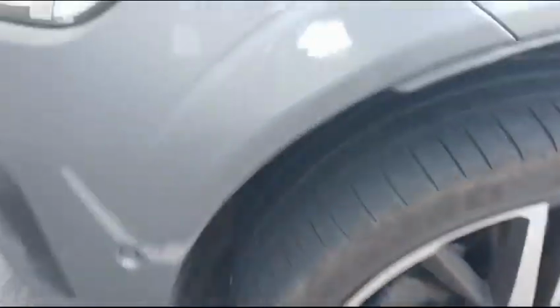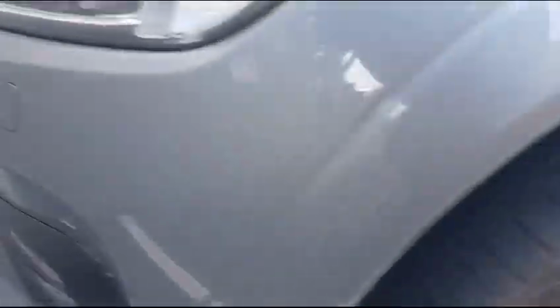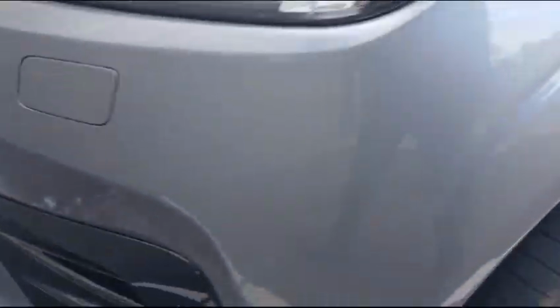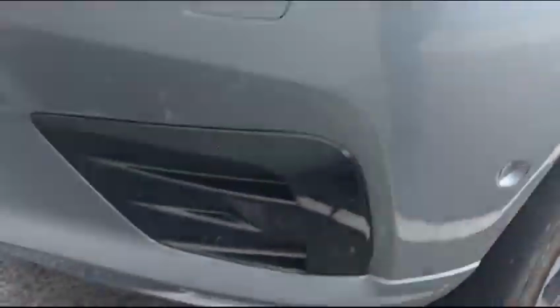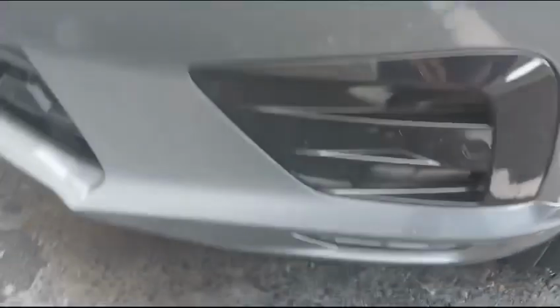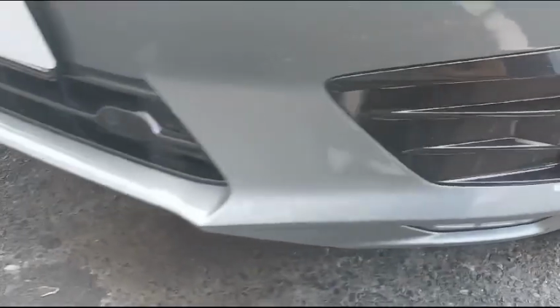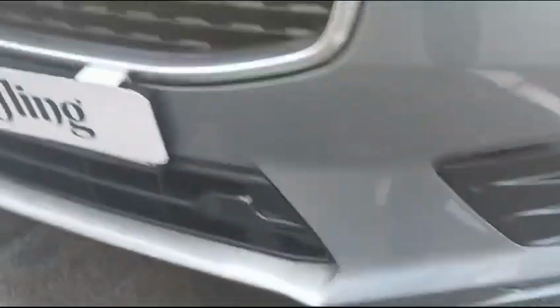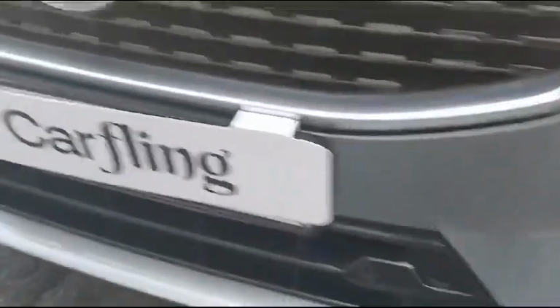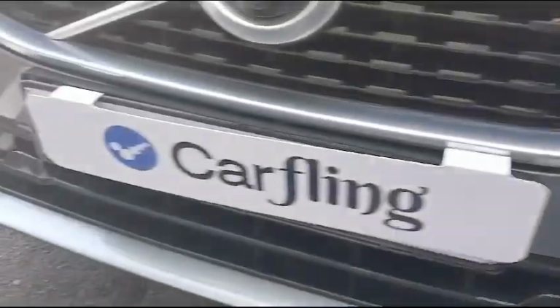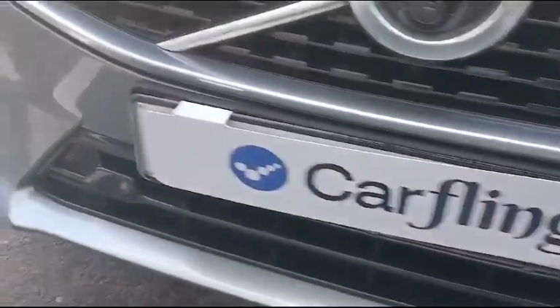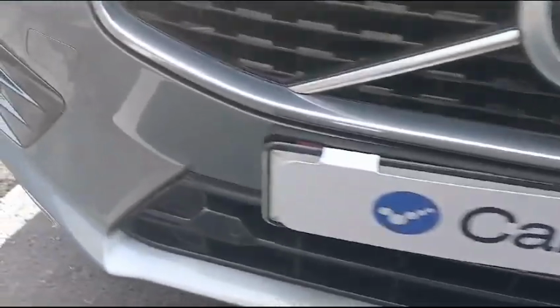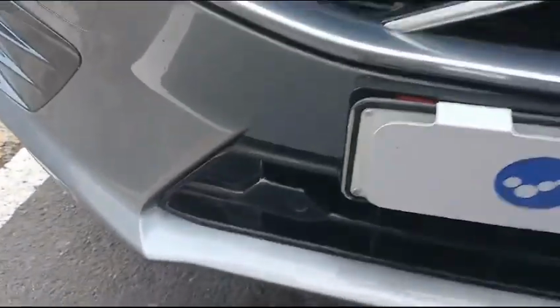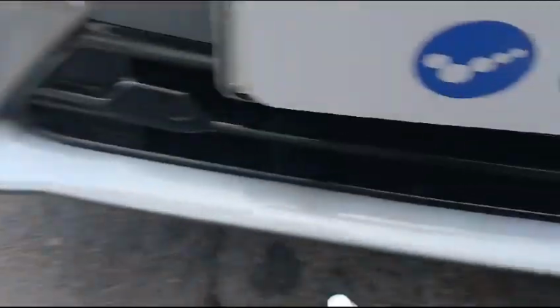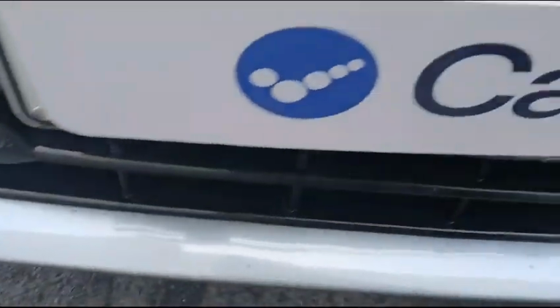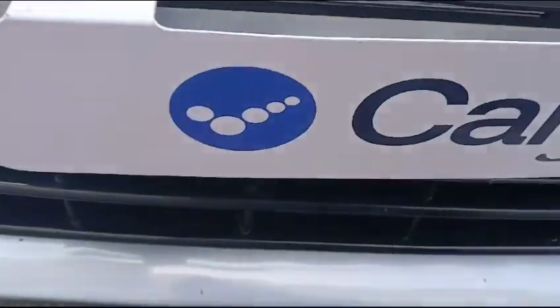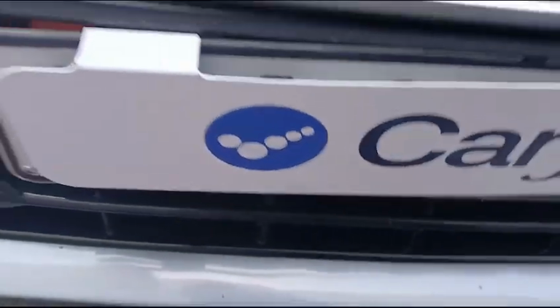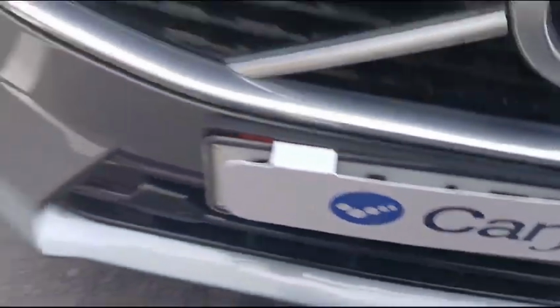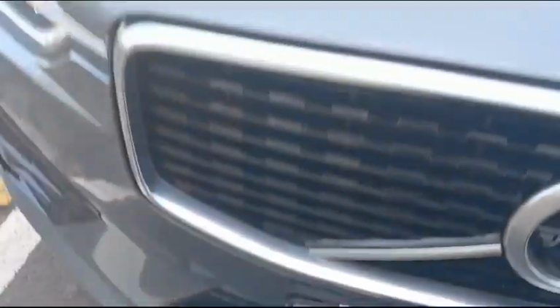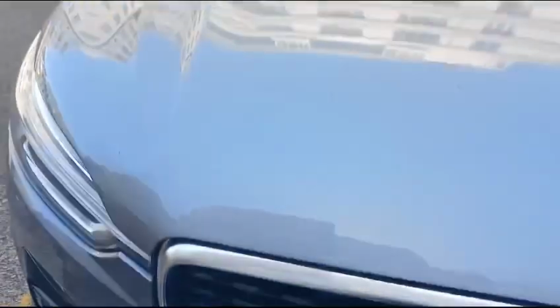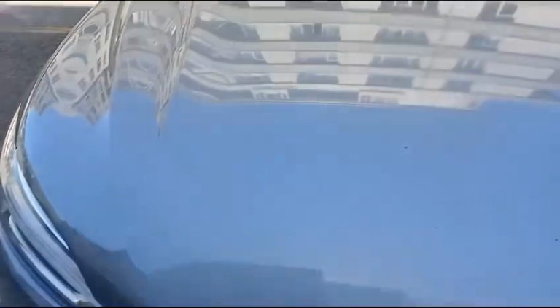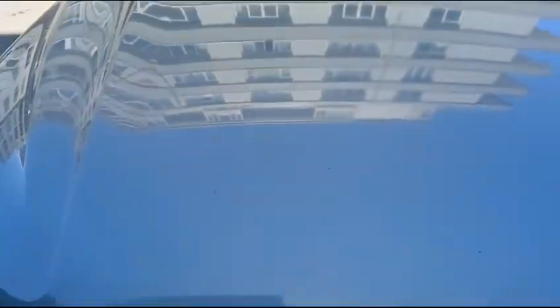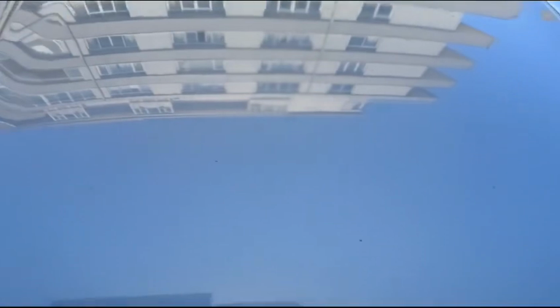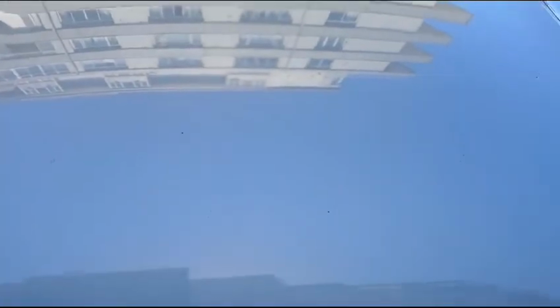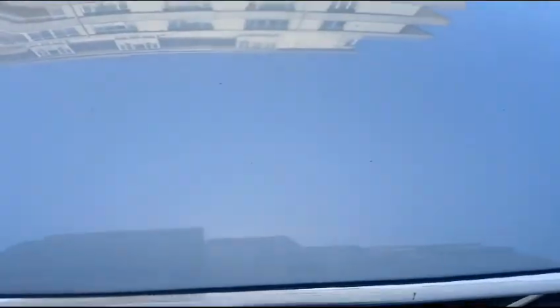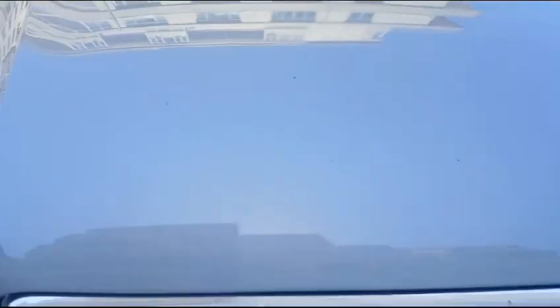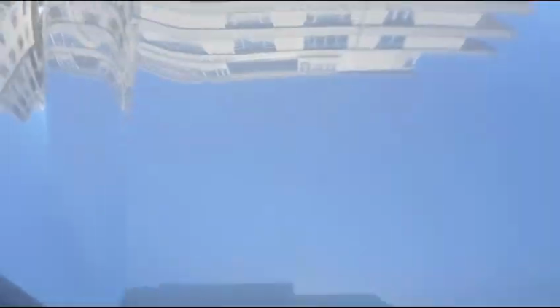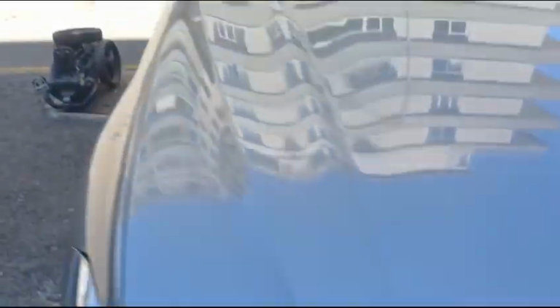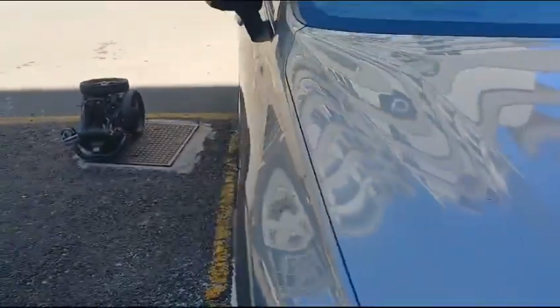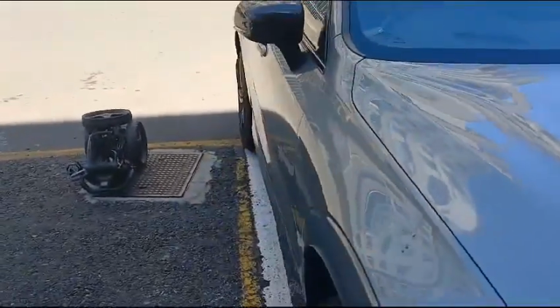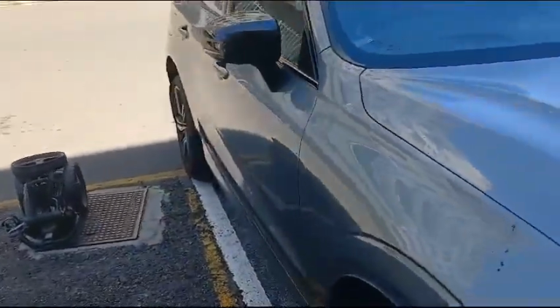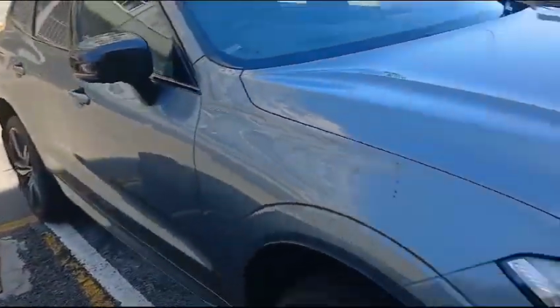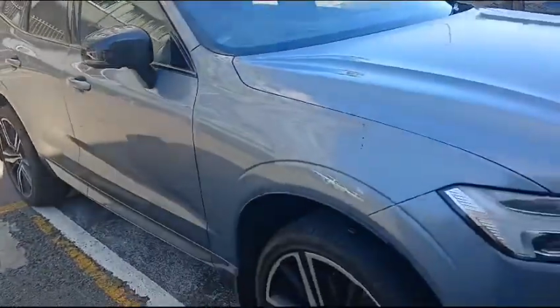The front bumper — all lights are in good working condition, with some minor chips as well as some minor chips on the bonnet. Overall, the vehicle is in good condition.